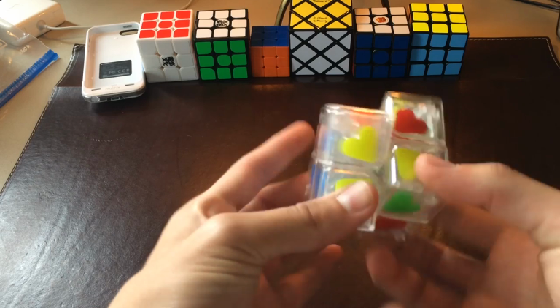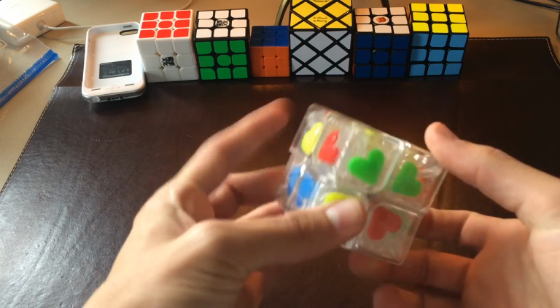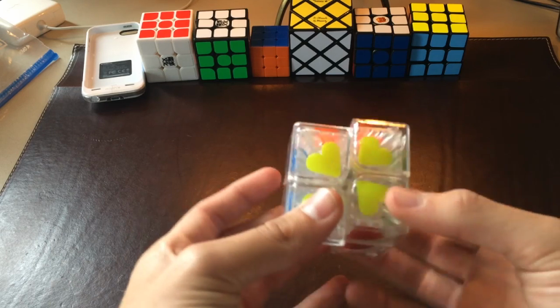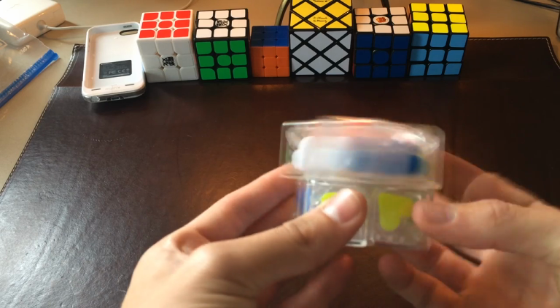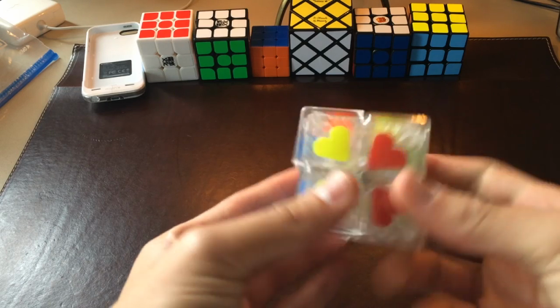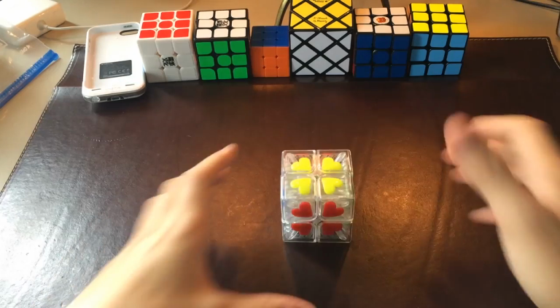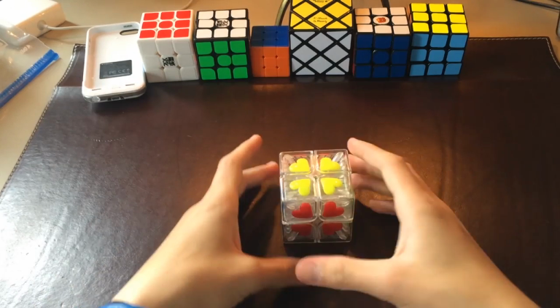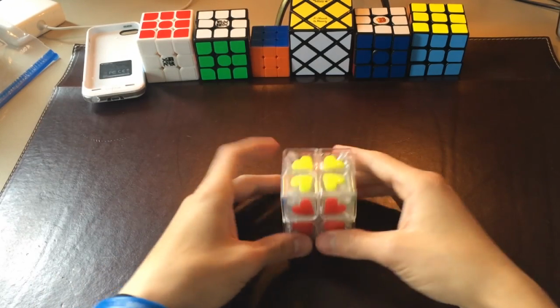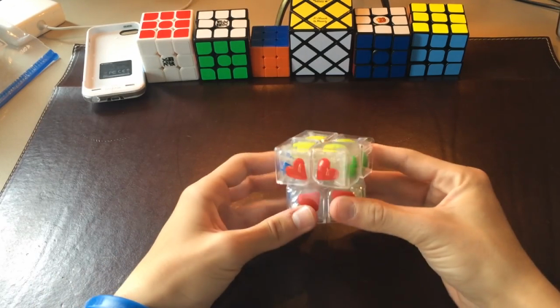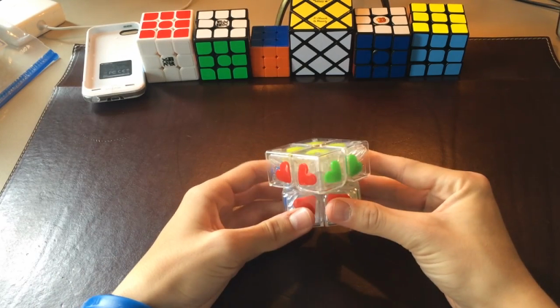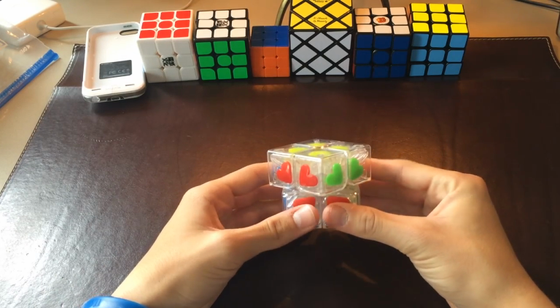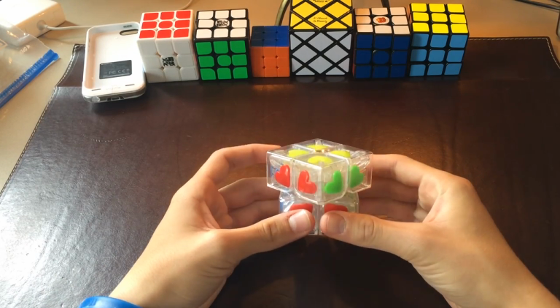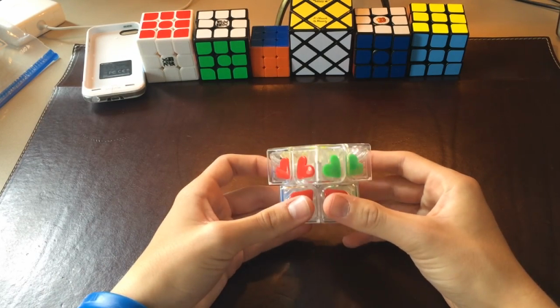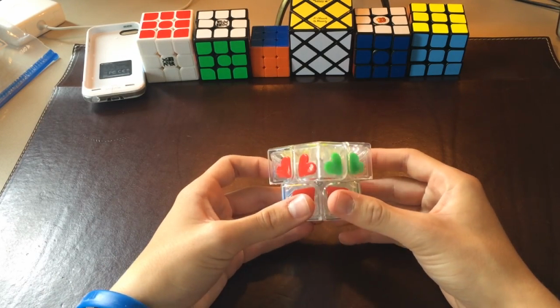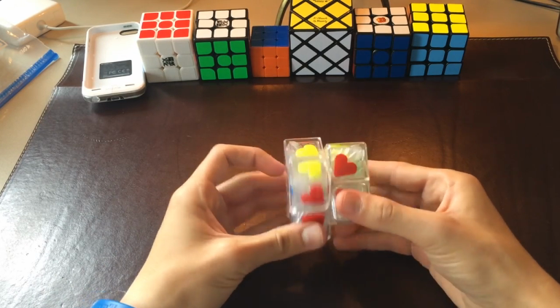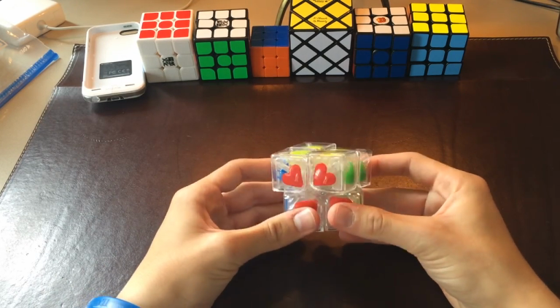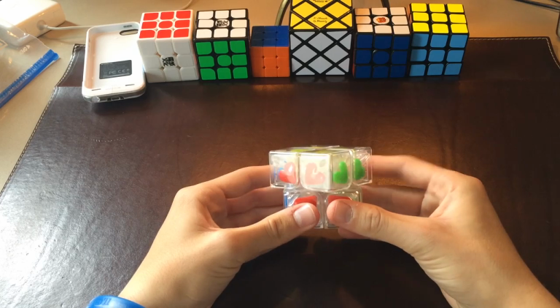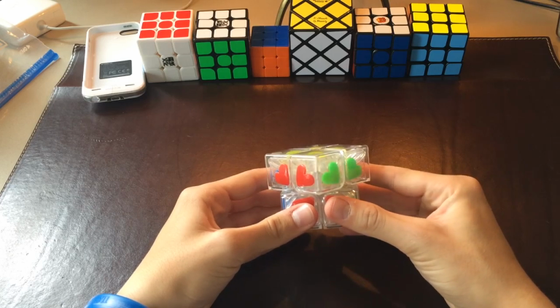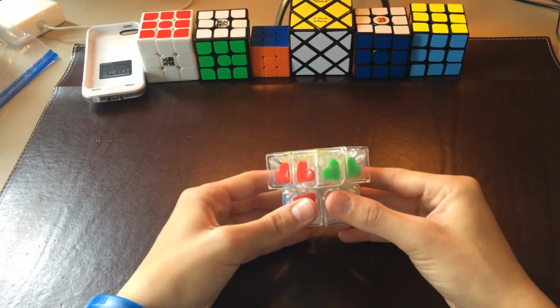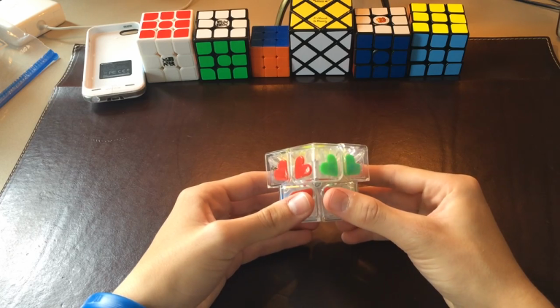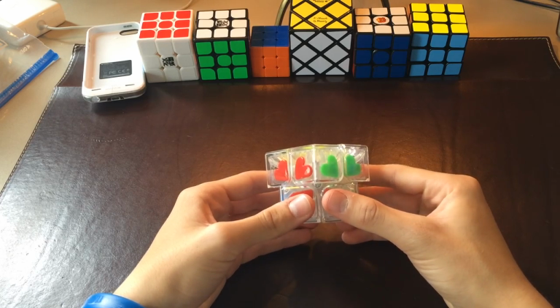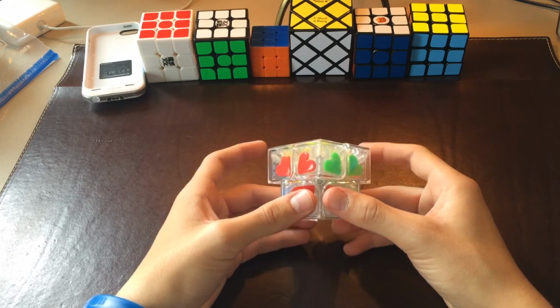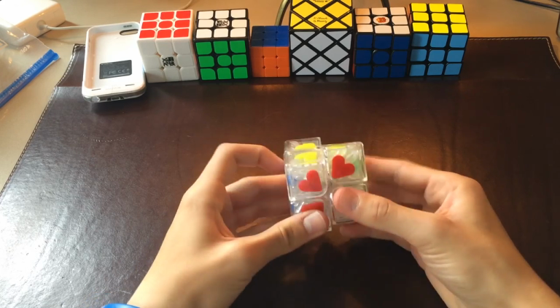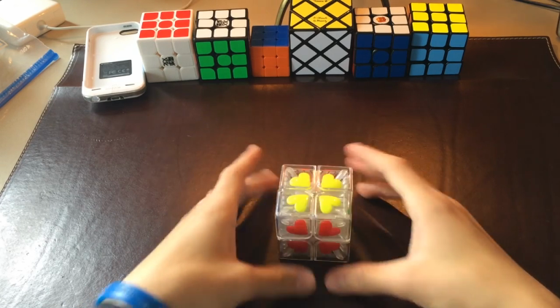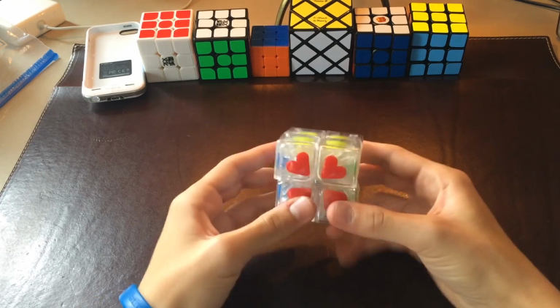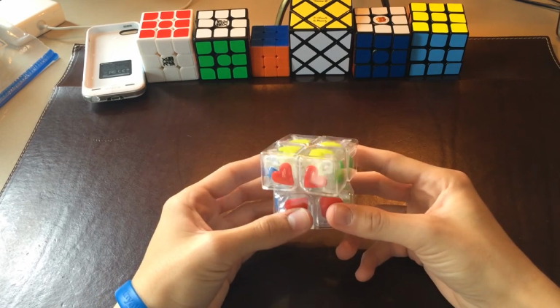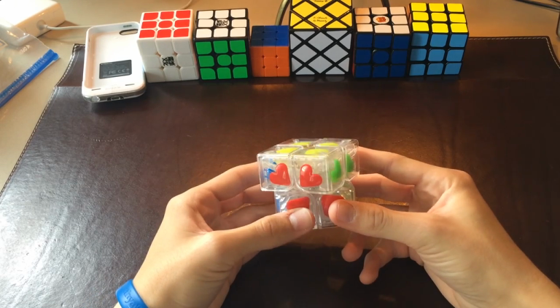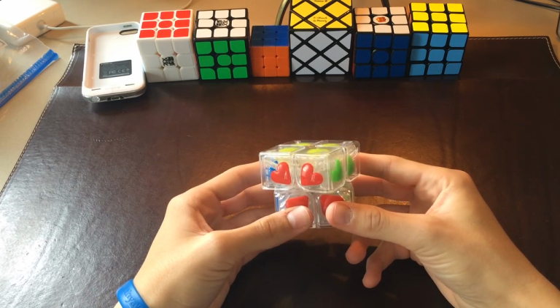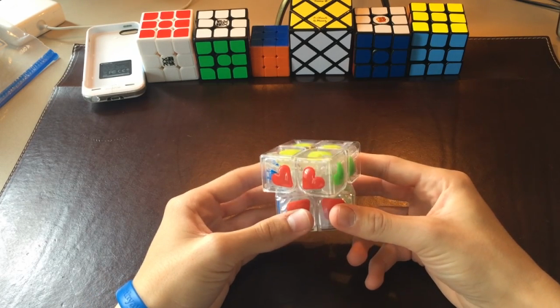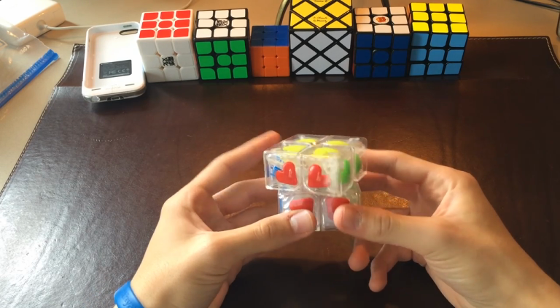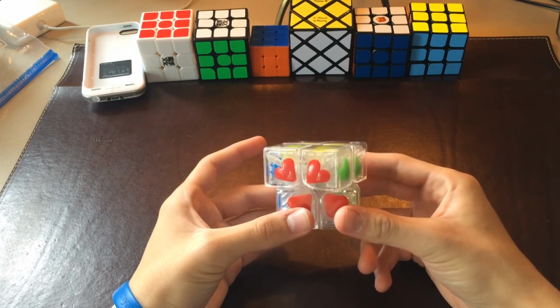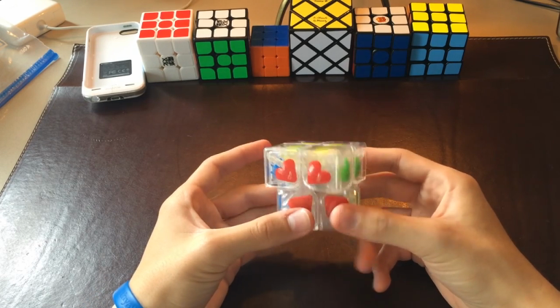For corner cutting, it can cut about 45 degrees easily and a little bit more. Reverse corner cutting is about right there.